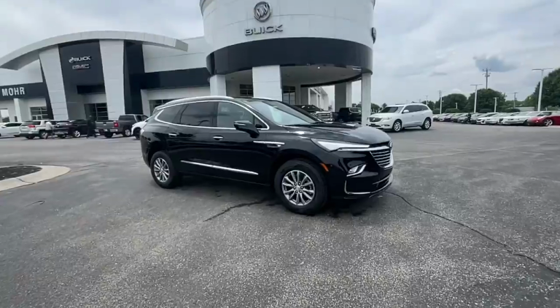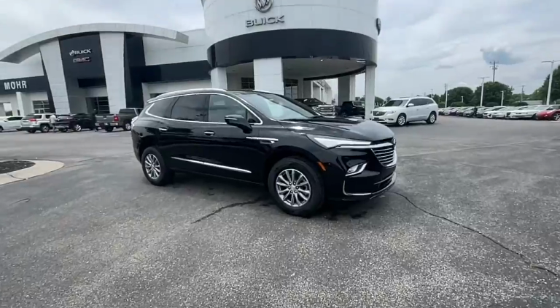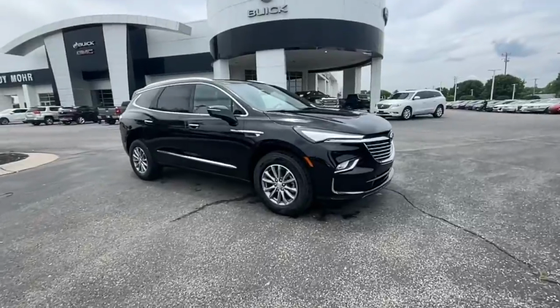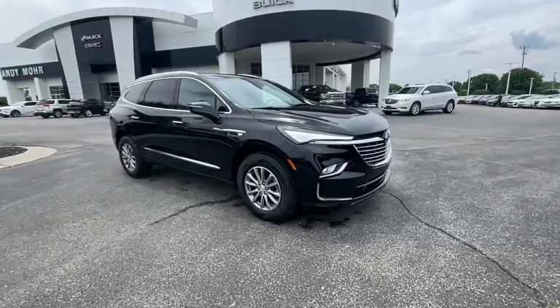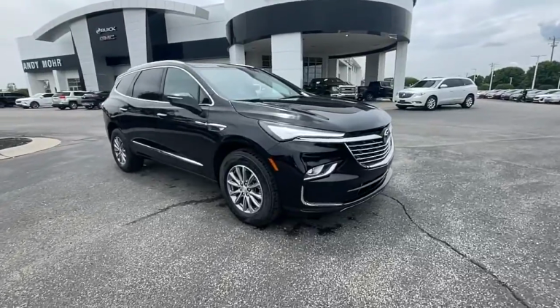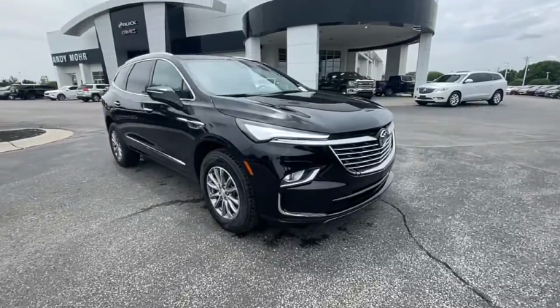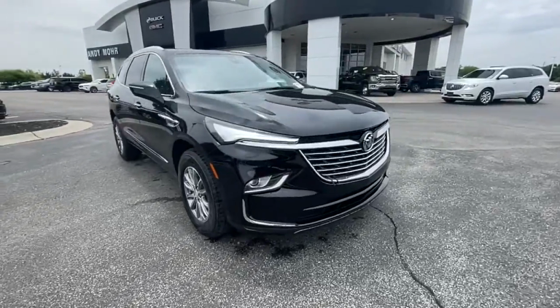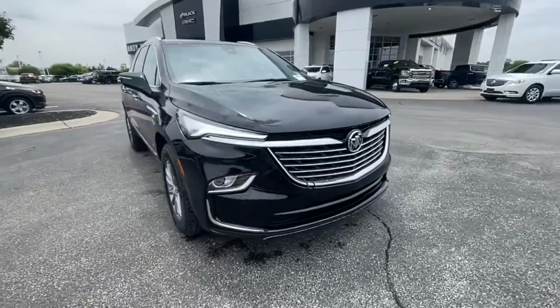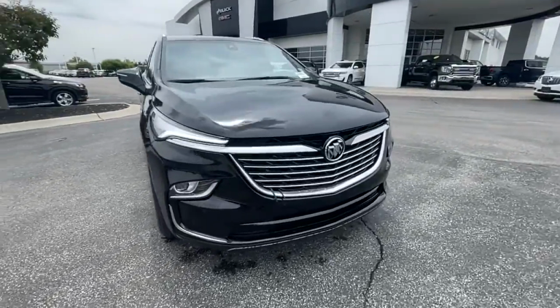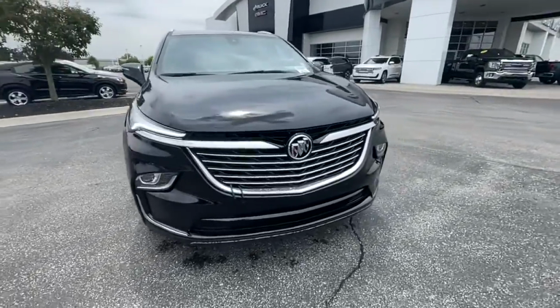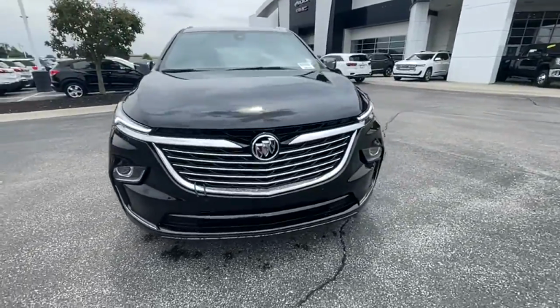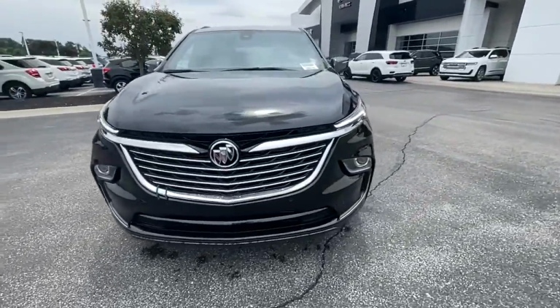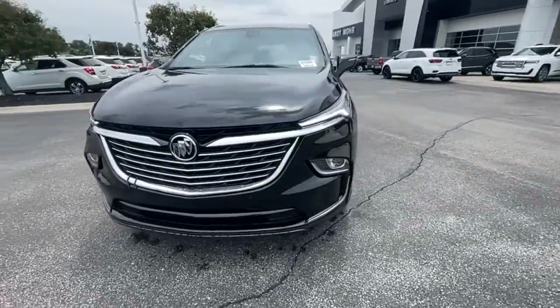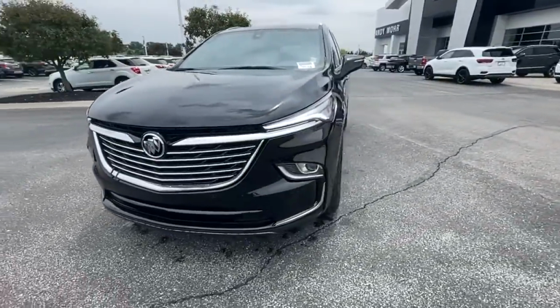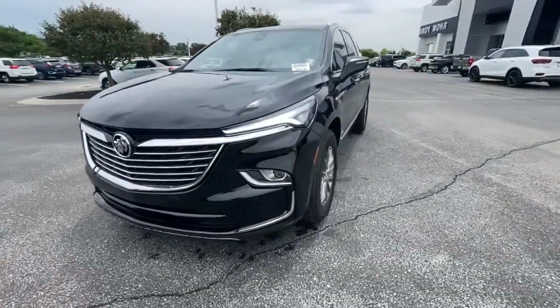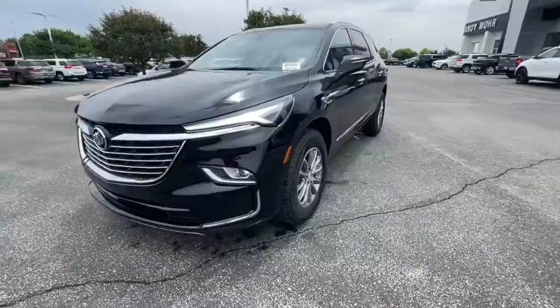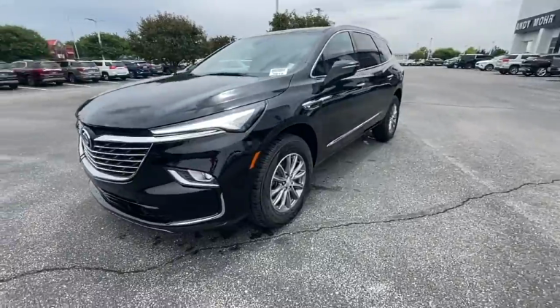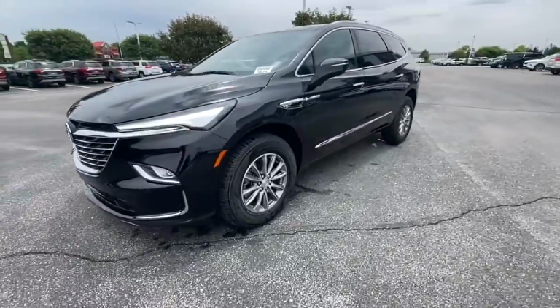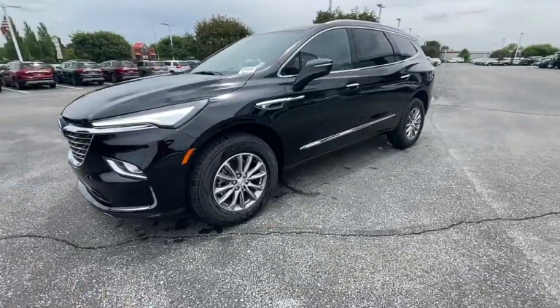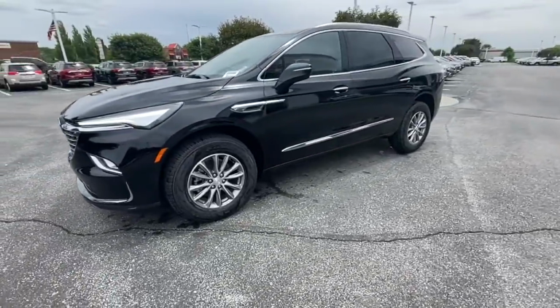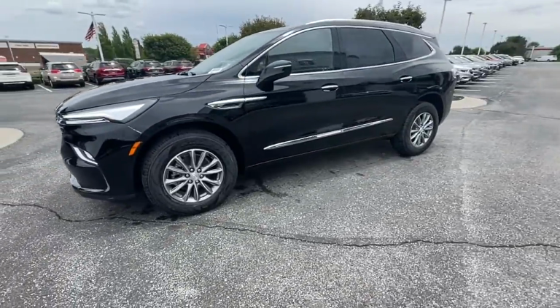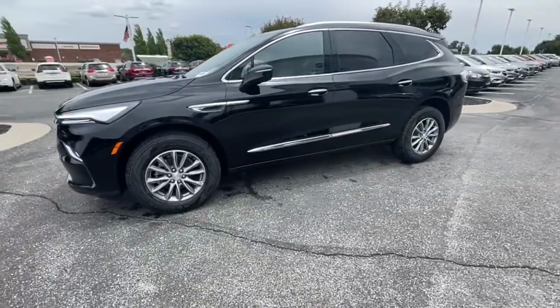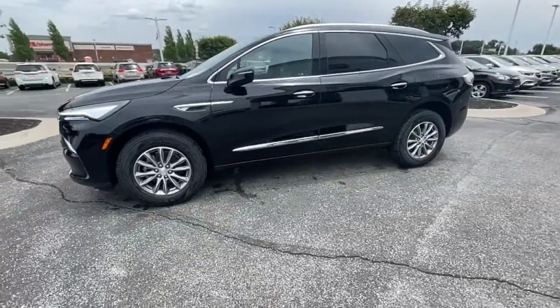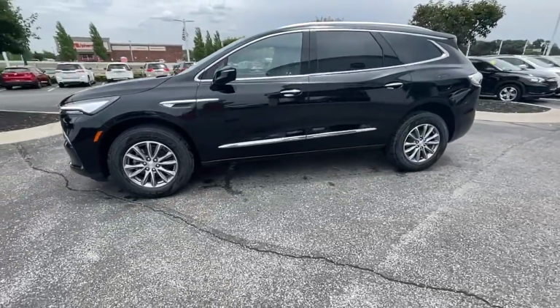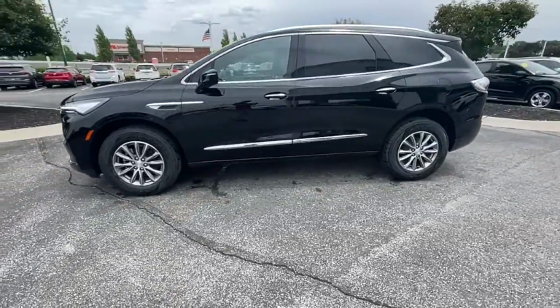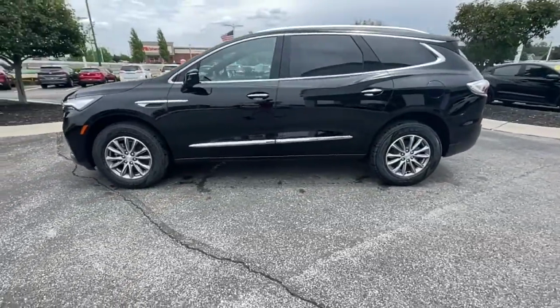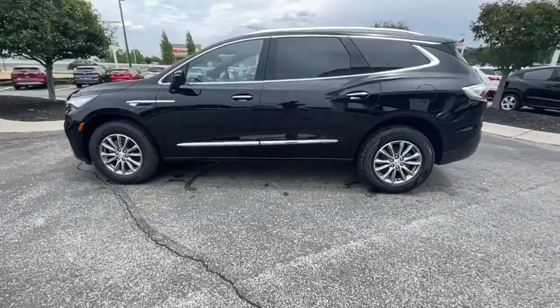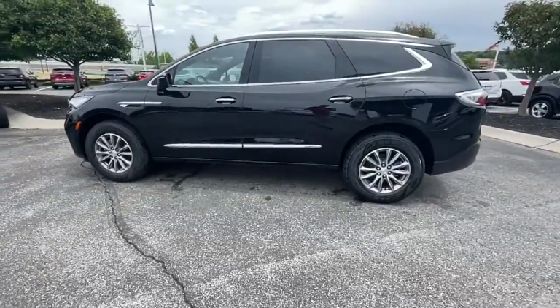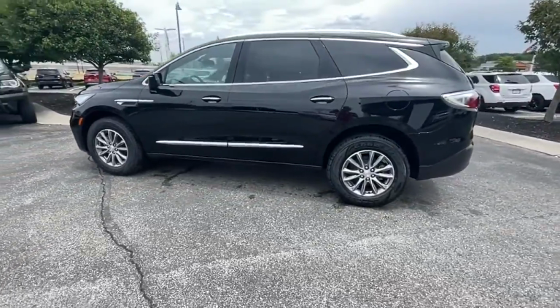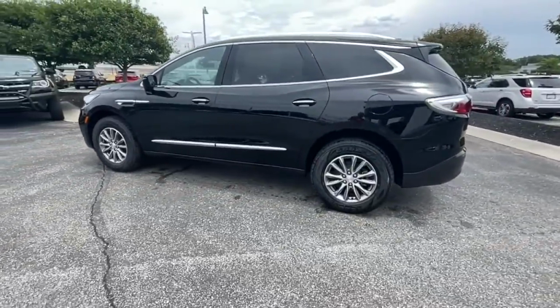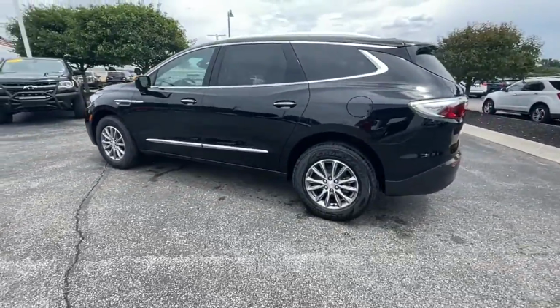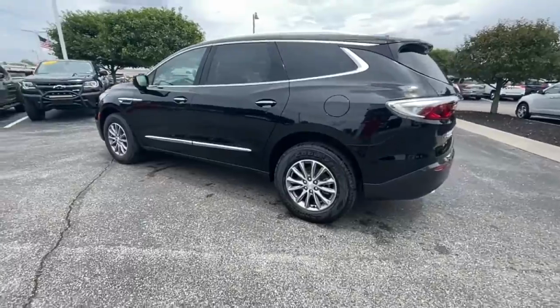Take a moment to check out the 2022 Buick Enclave. Escape to the refined security of the Enclave, your spacious, comfortable oasis in a busy world.